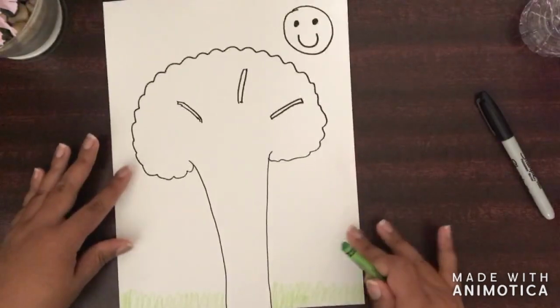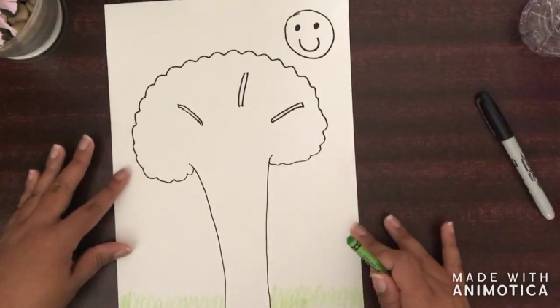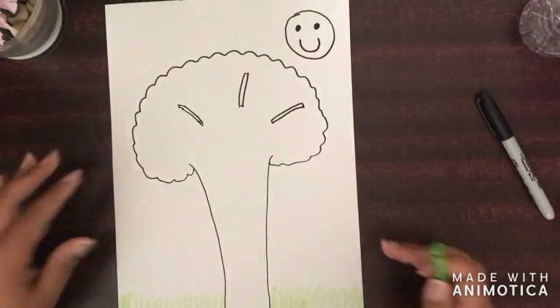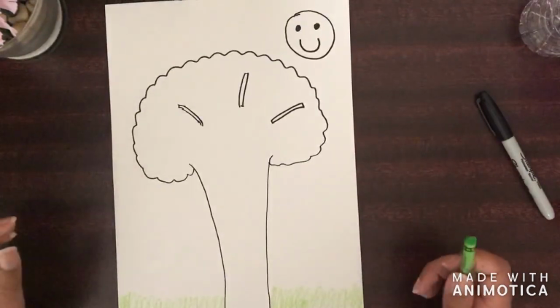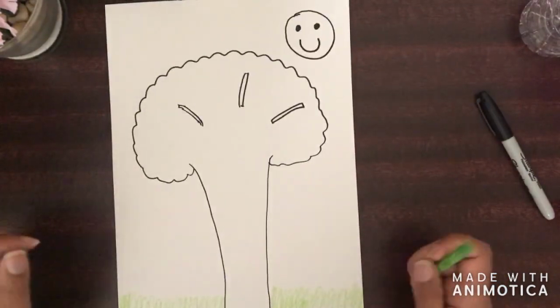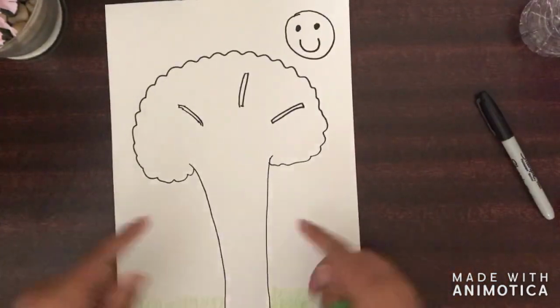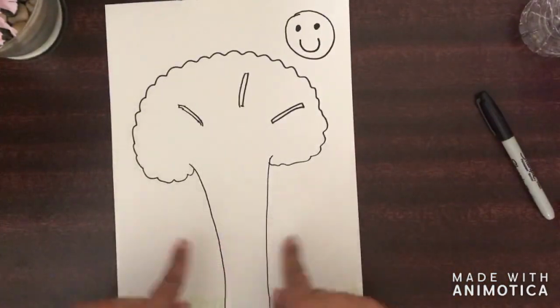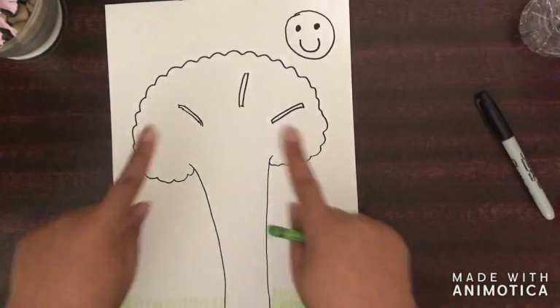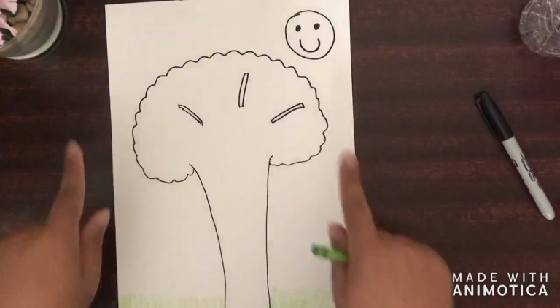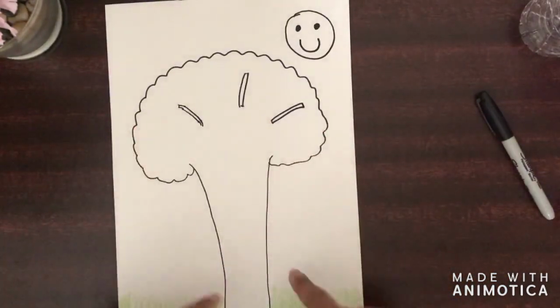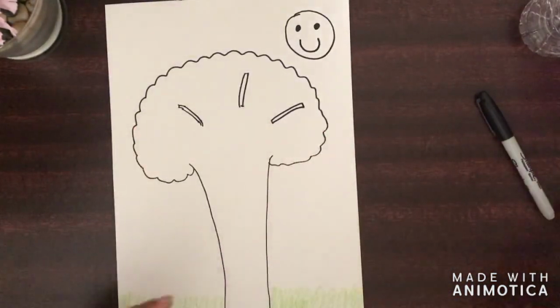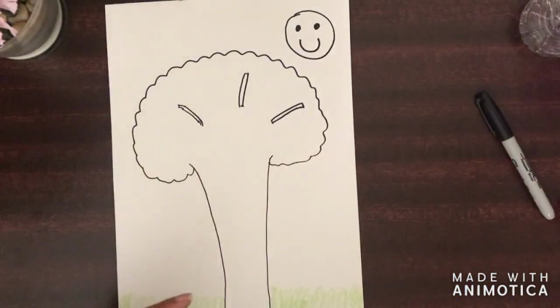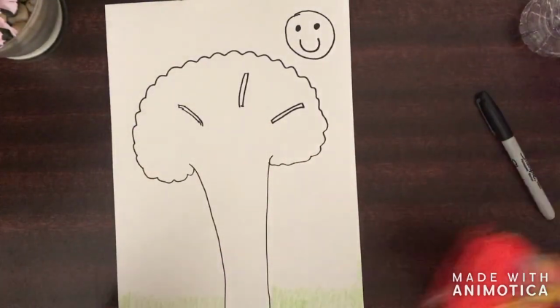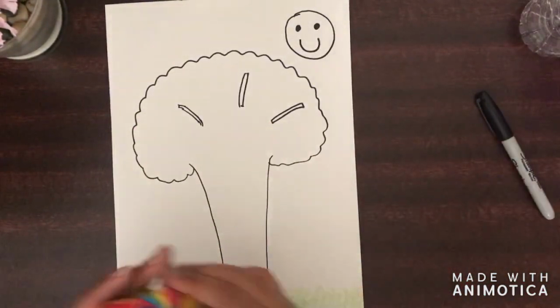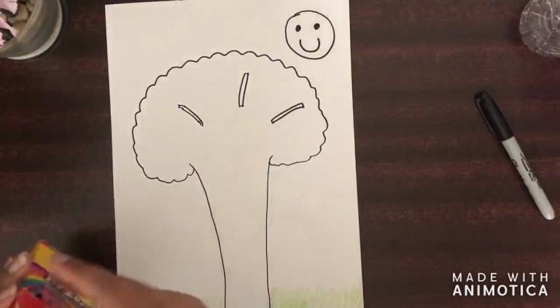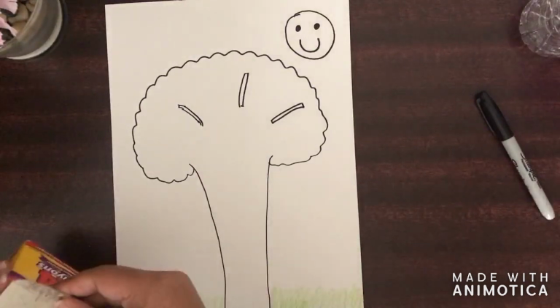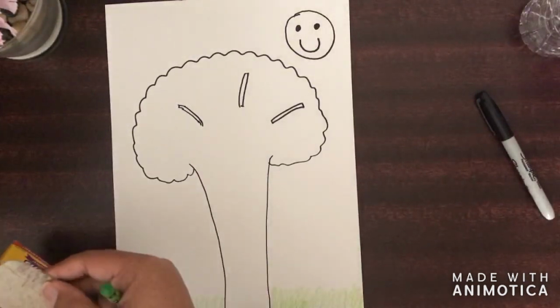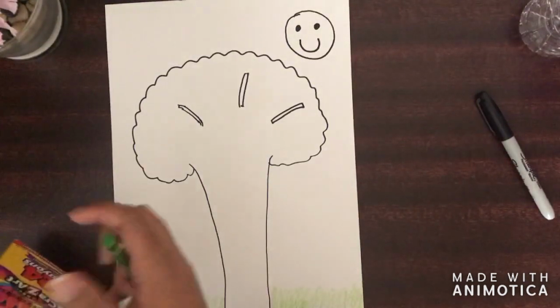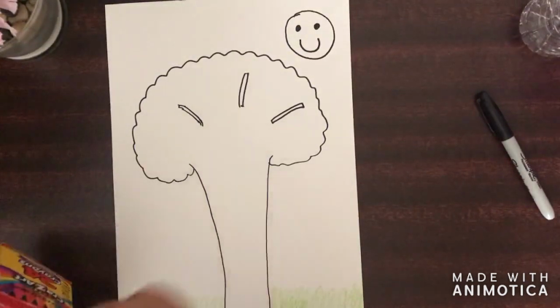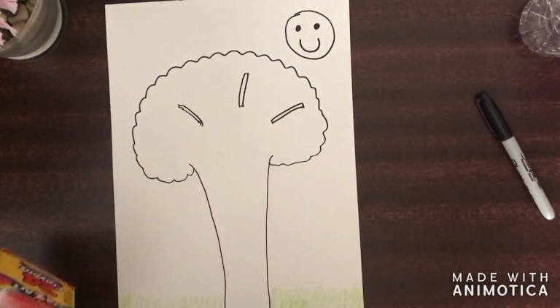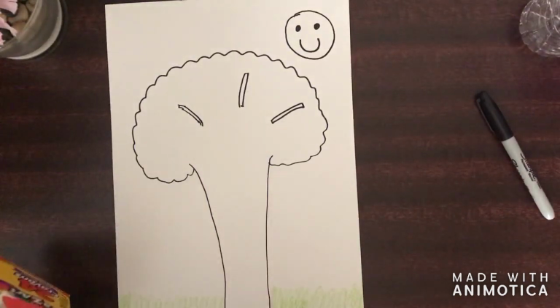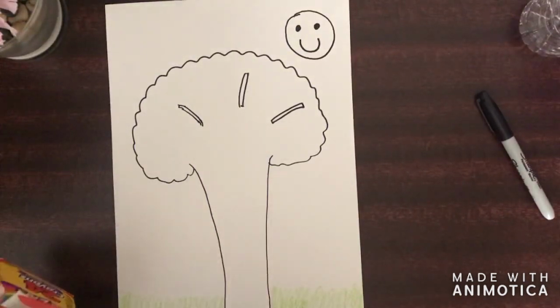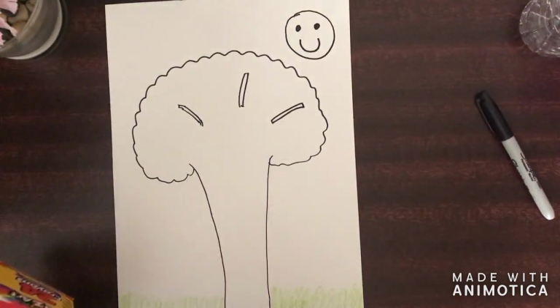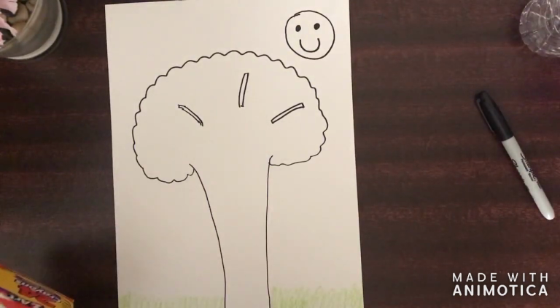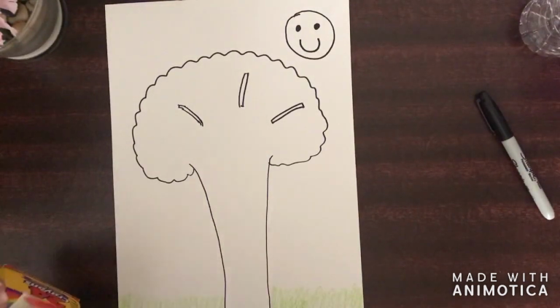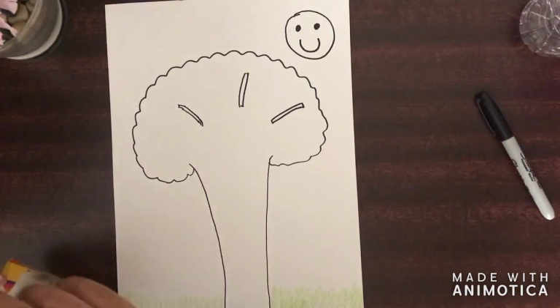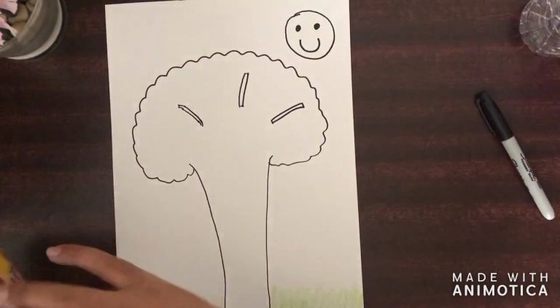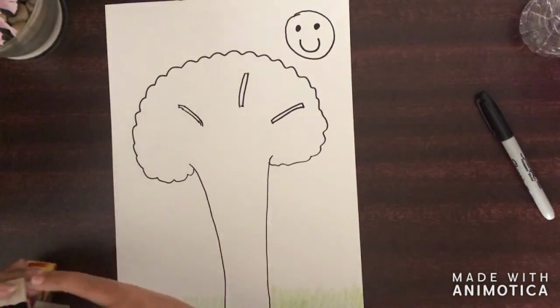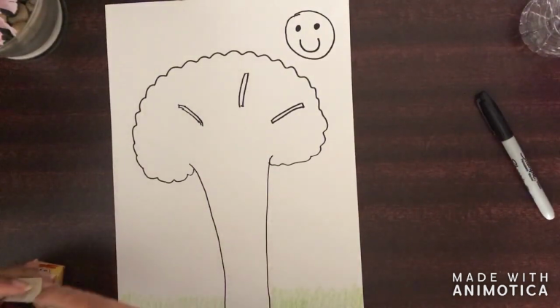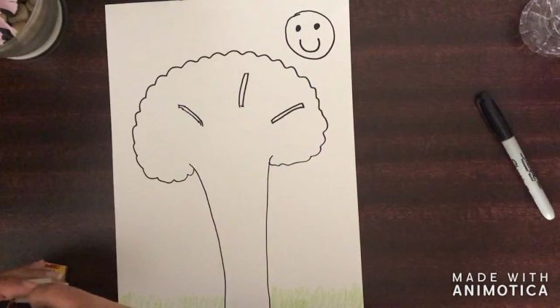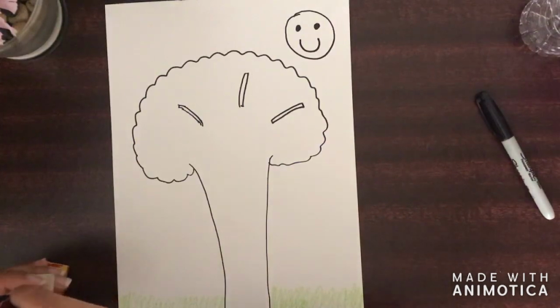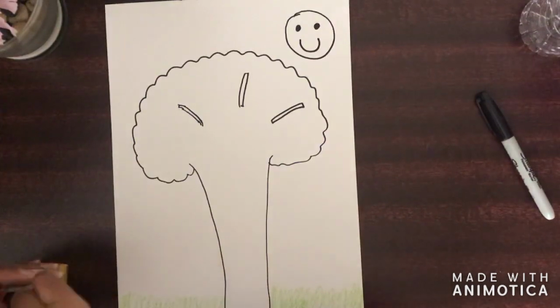And now I am ready to color the rest of the picture. Like I said, whatever you have, feel free to use it to color your tree. But I'm going to go ahead and get started.